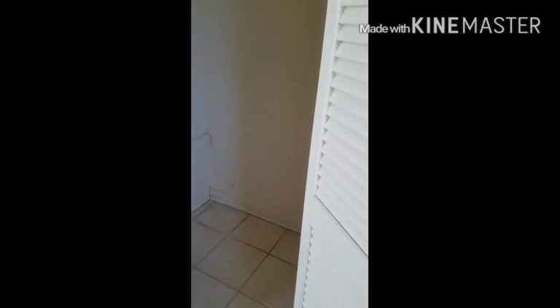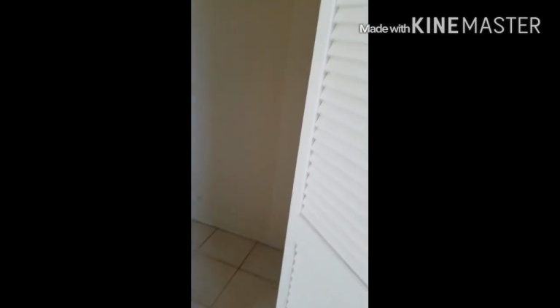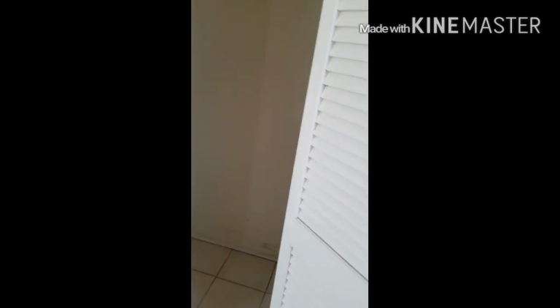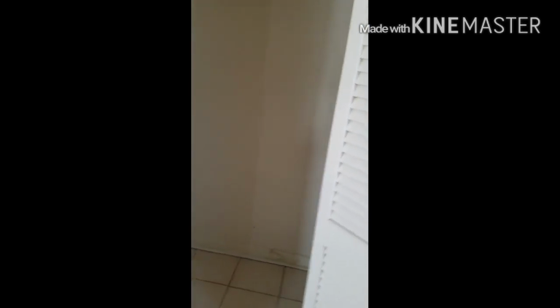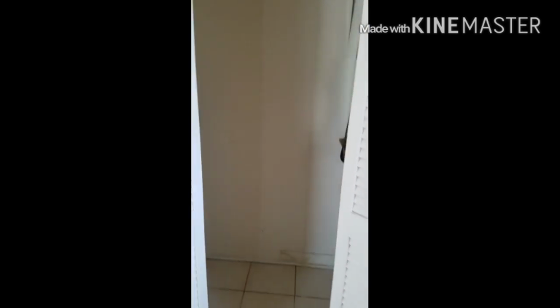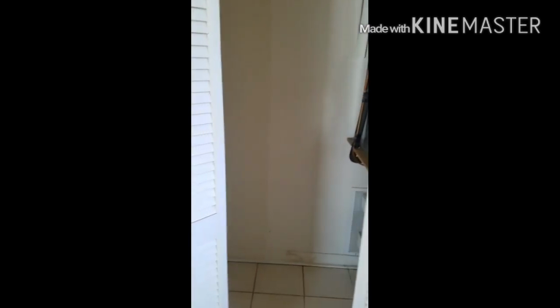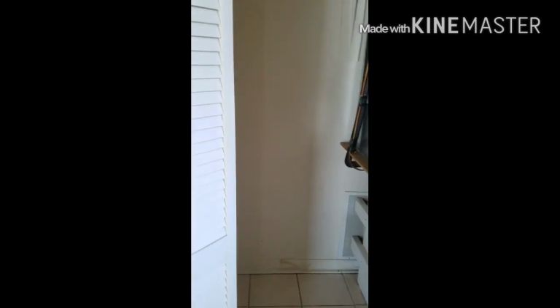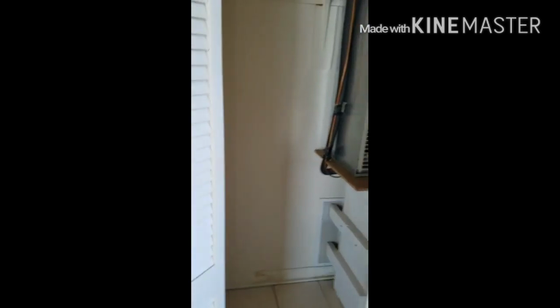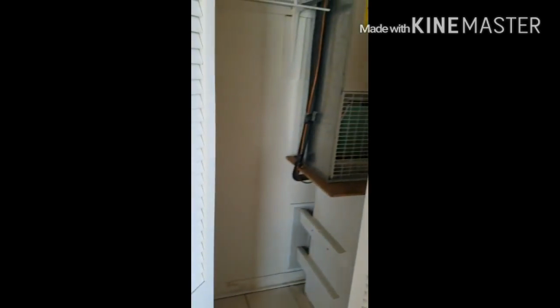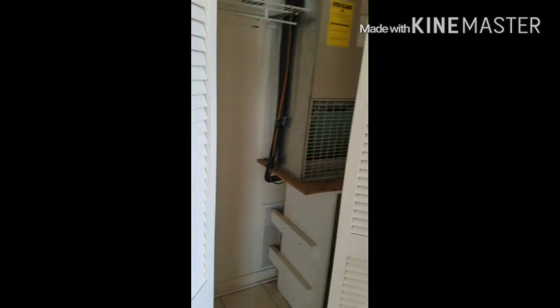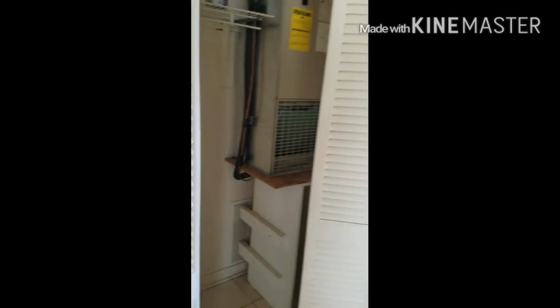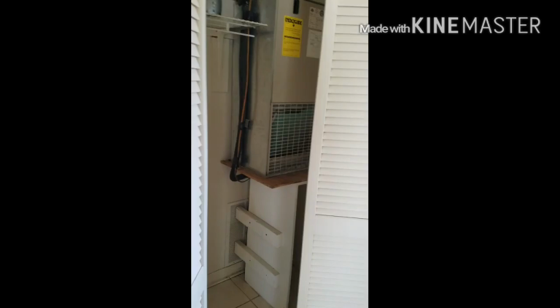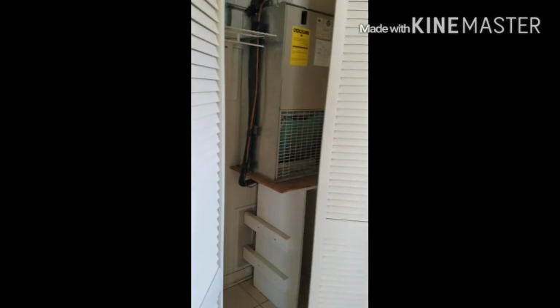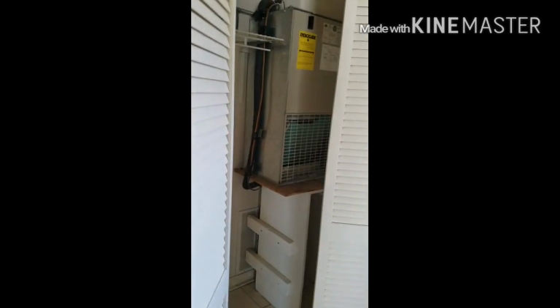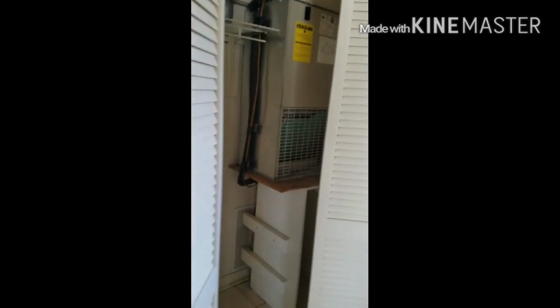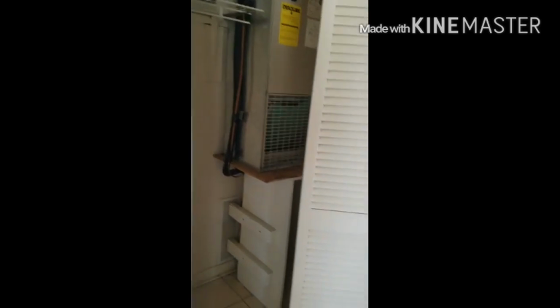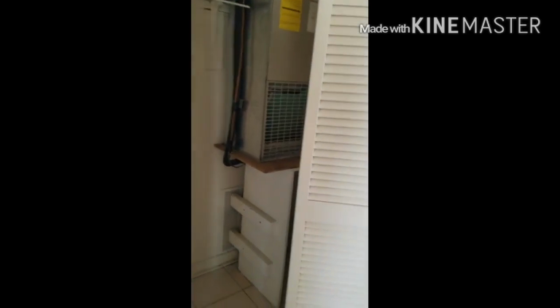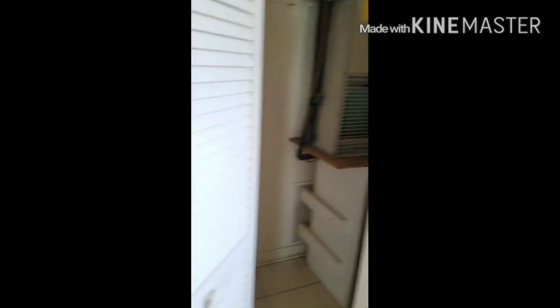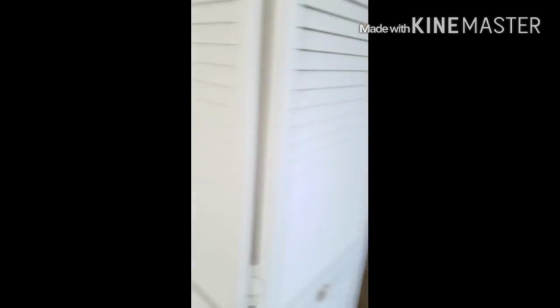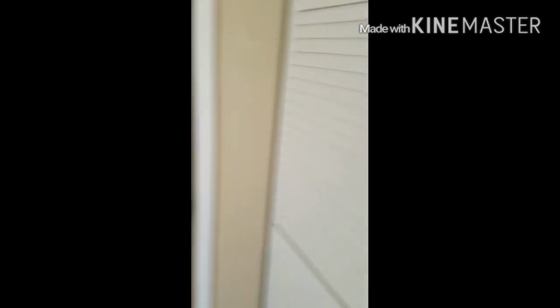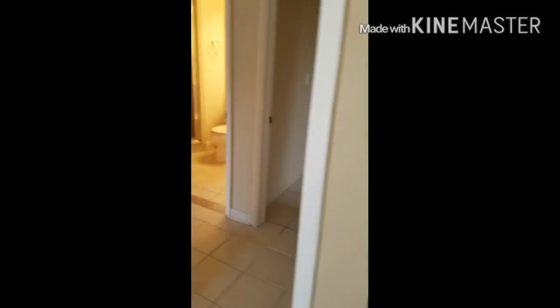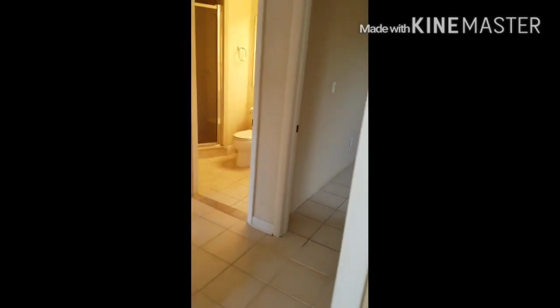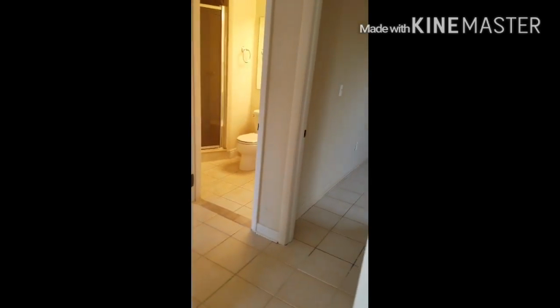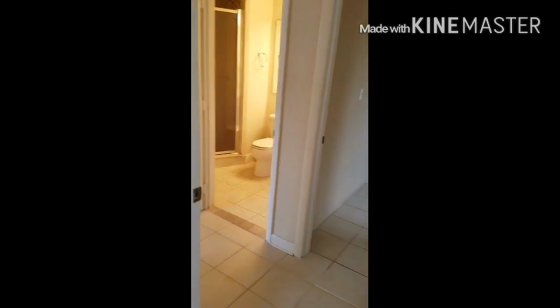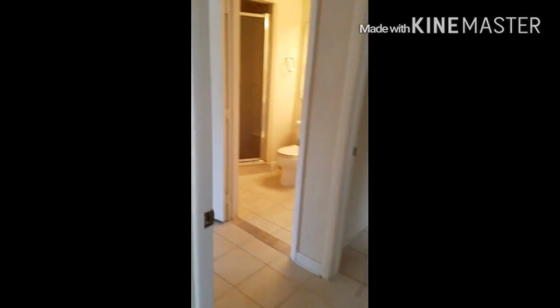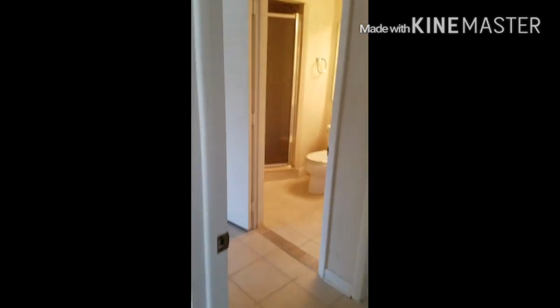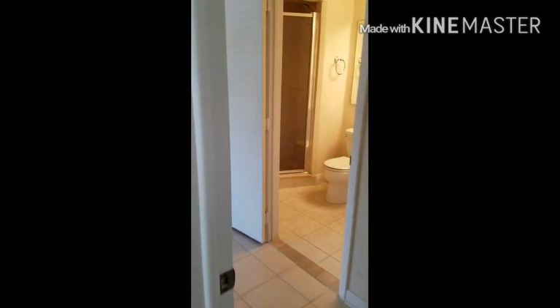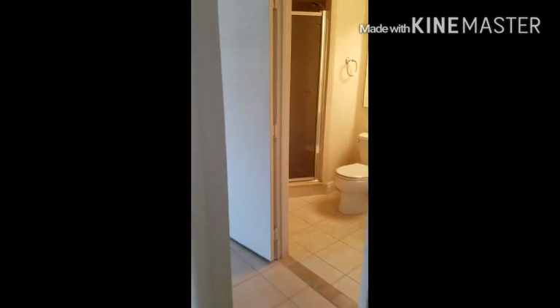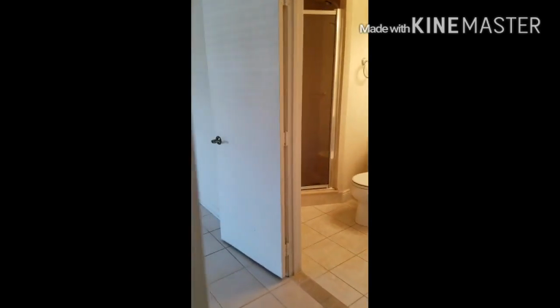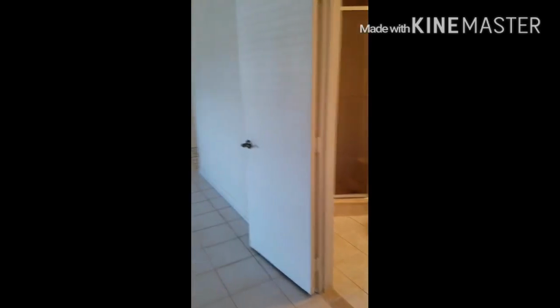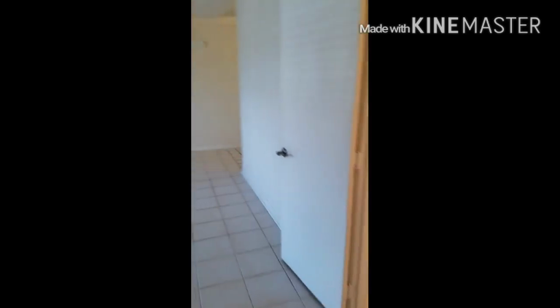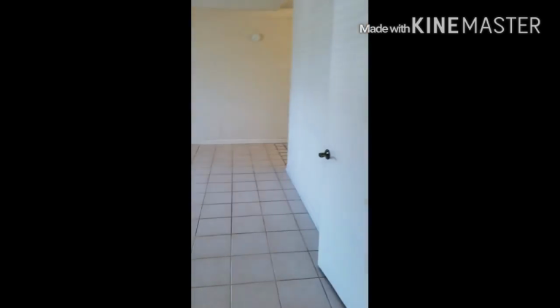The heating unit, the air conditioning in here doesn't look too old. This is Dennis McDonald, number 239-784-1963. Thank you so much.